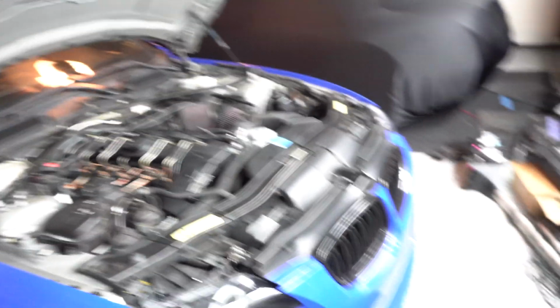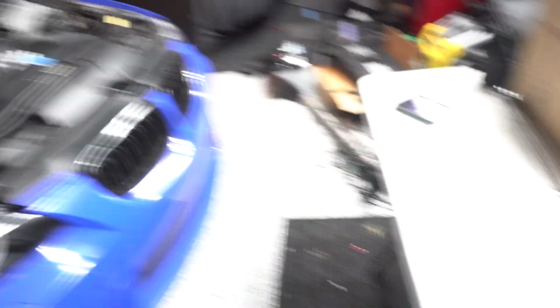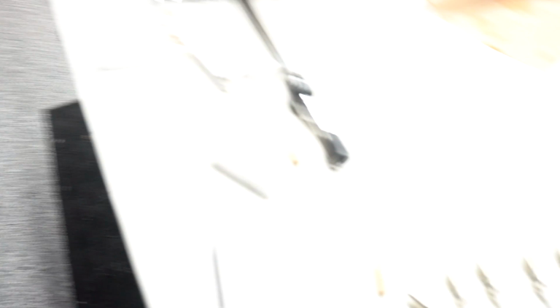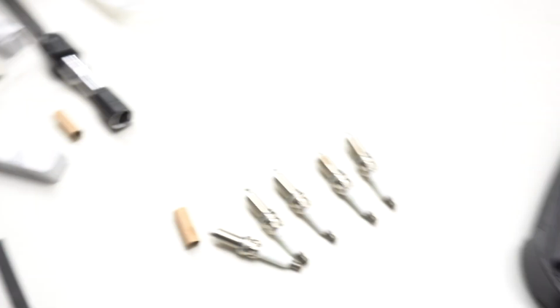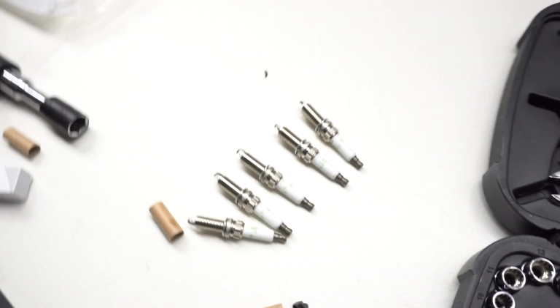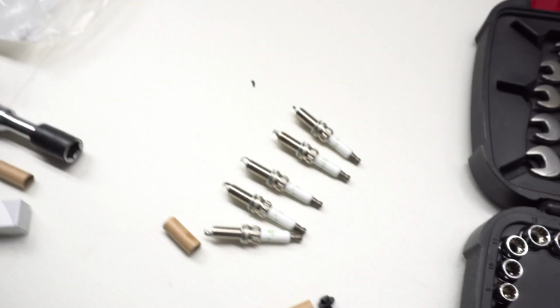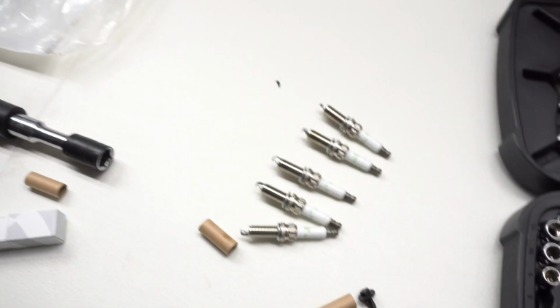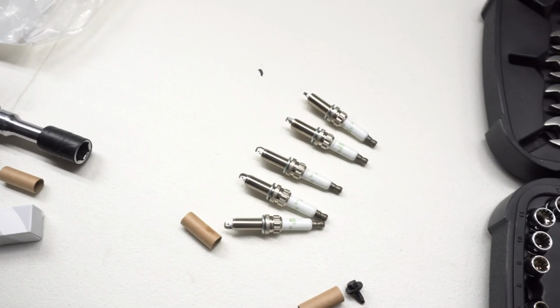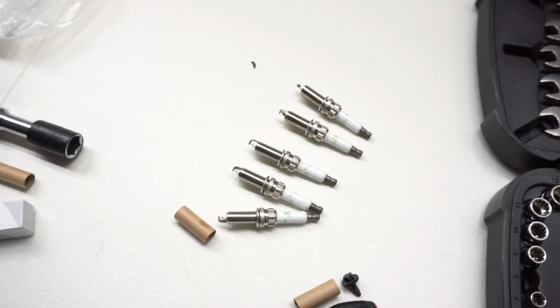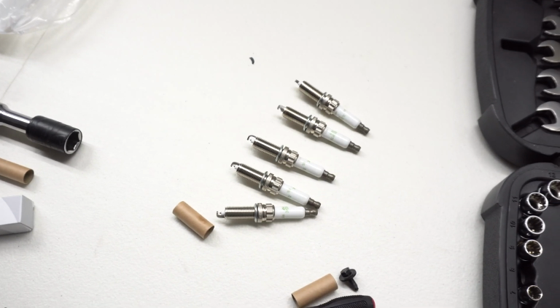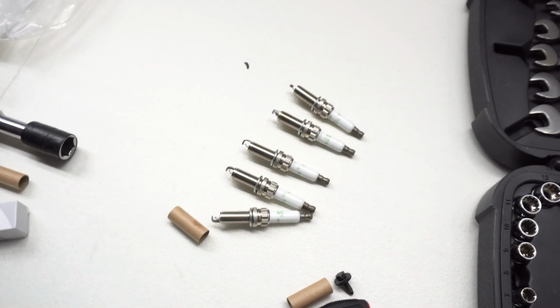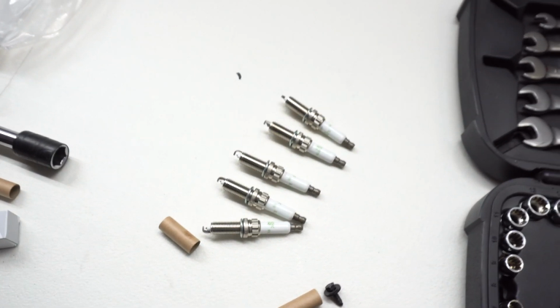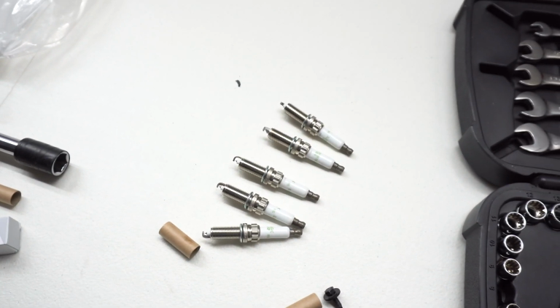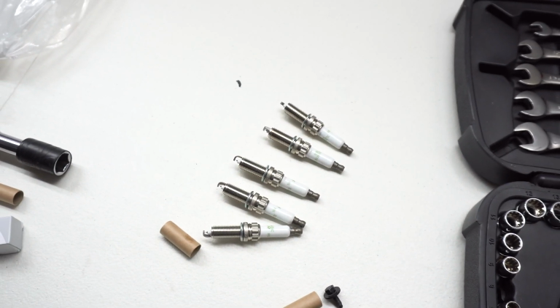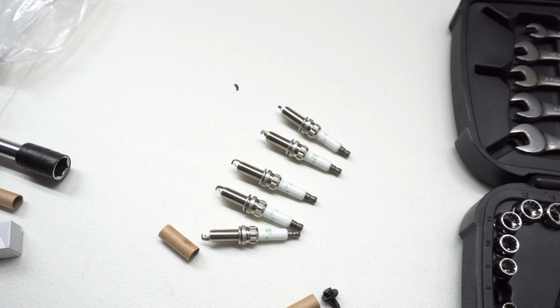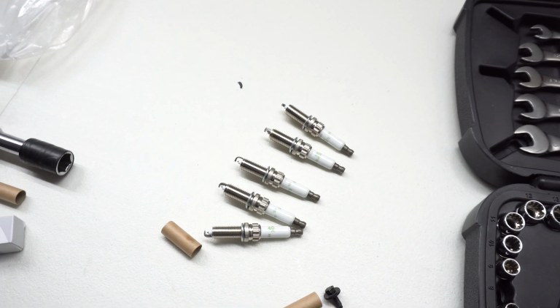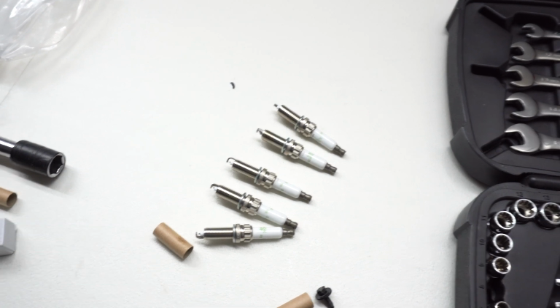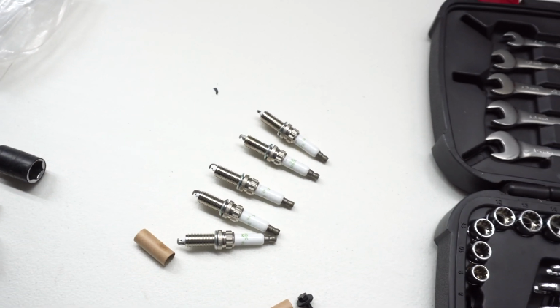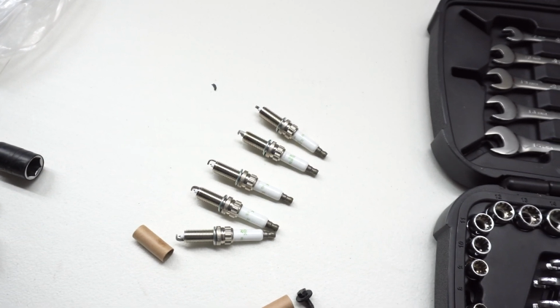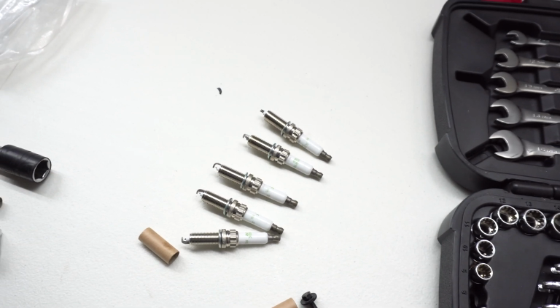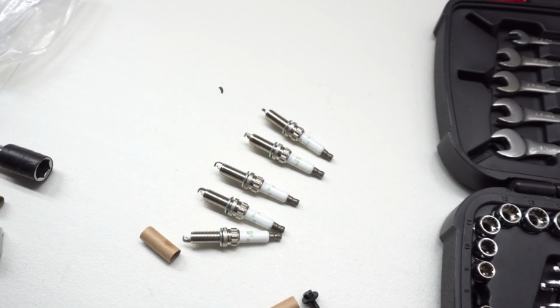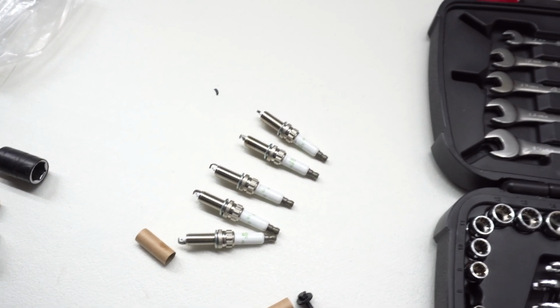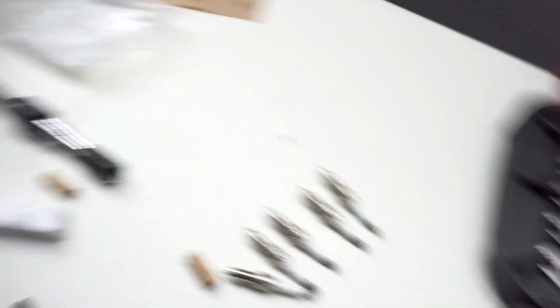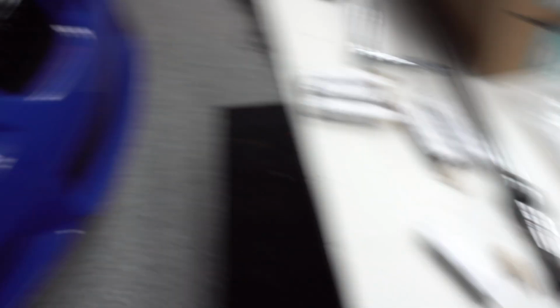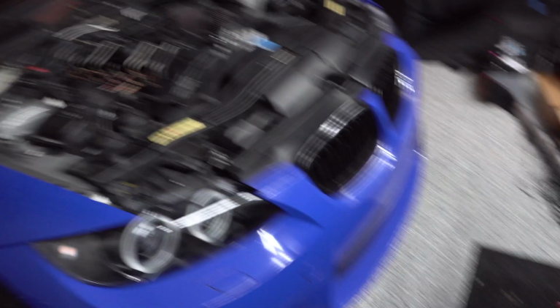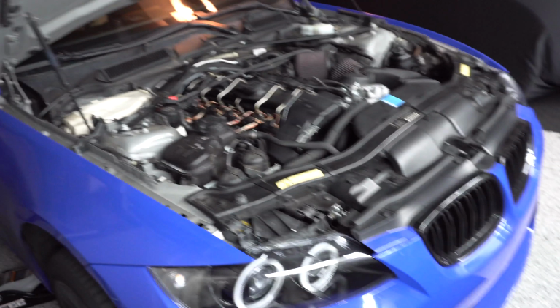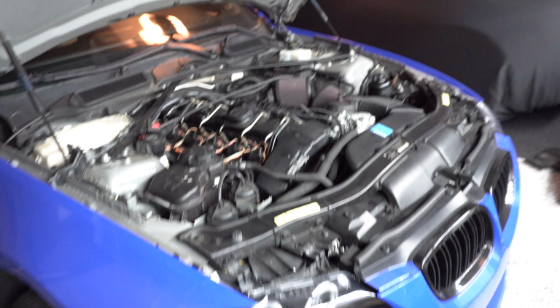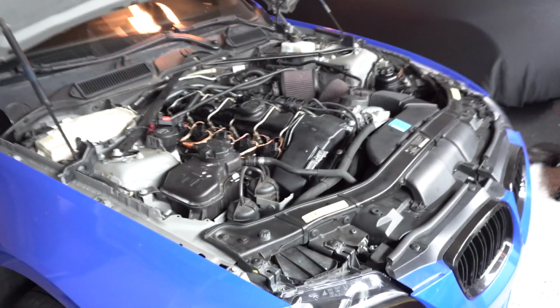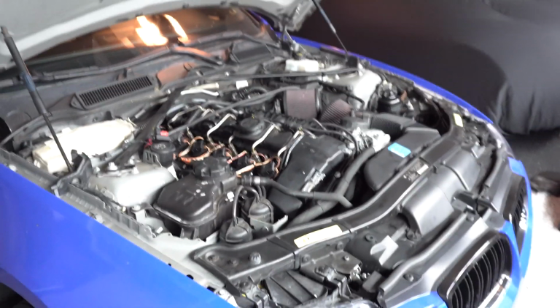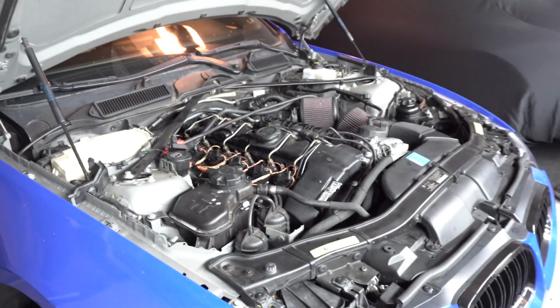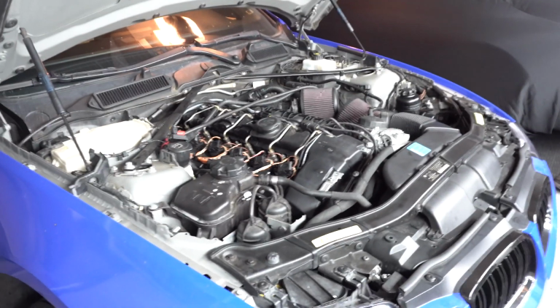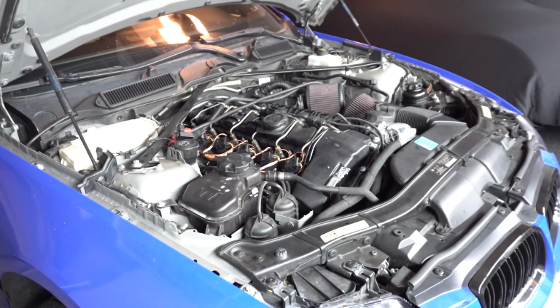They are NGK 95570, I believe. I've already gapped five of them to 0.022, and I believe this is what is recommended for Step 1 Colder at high boost — that's what Espiero says, or some forums say it as well.